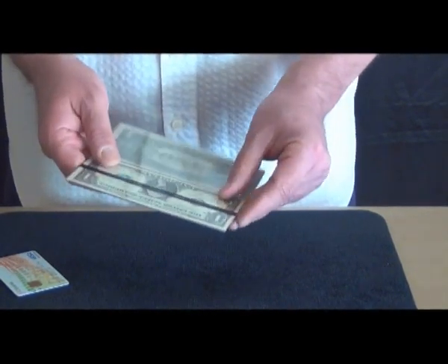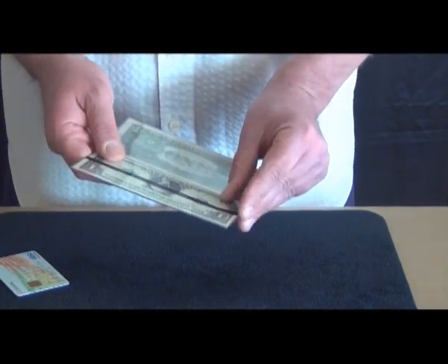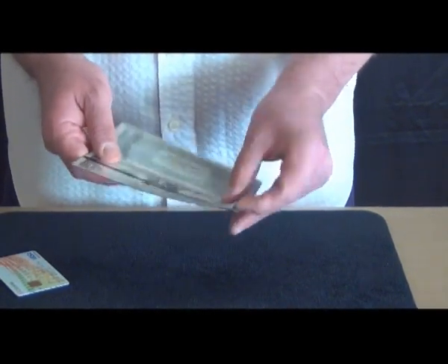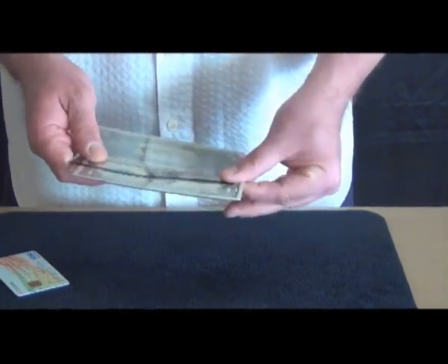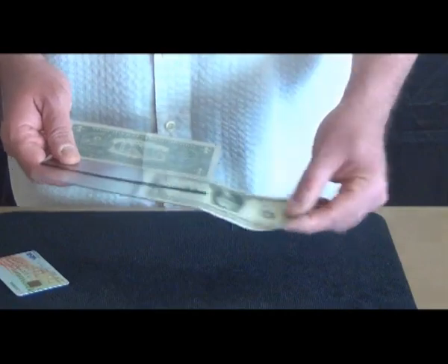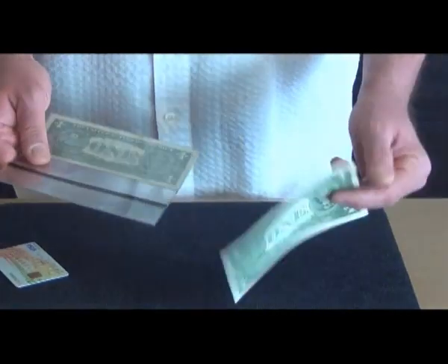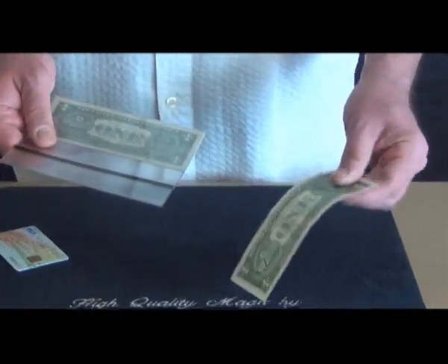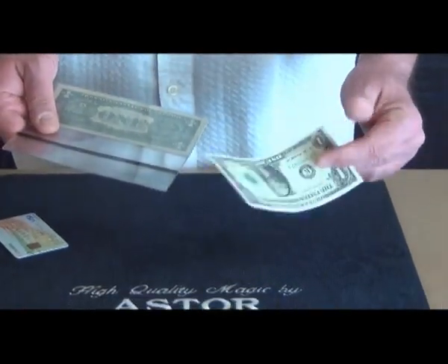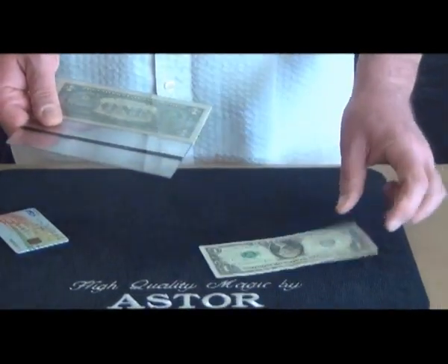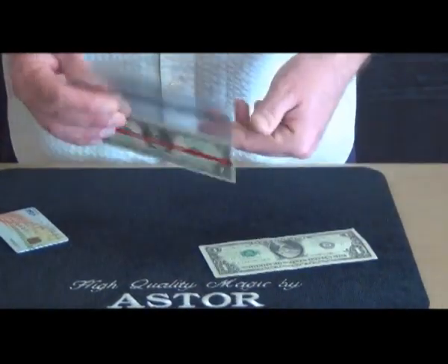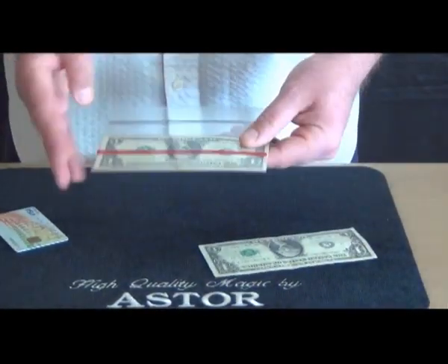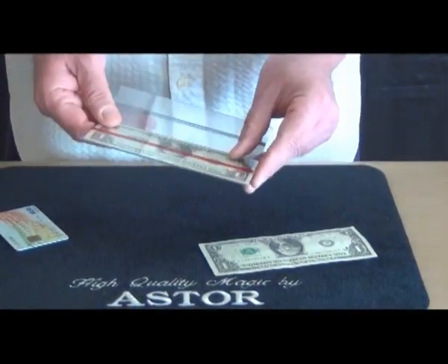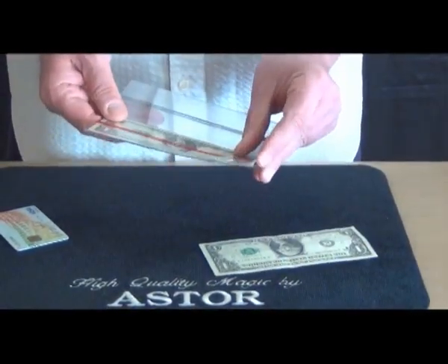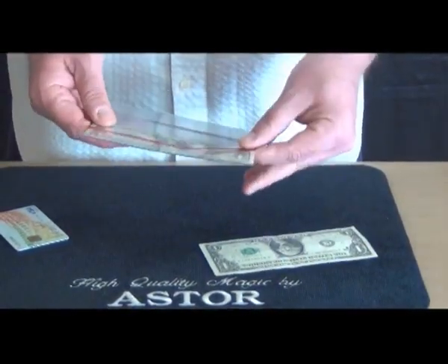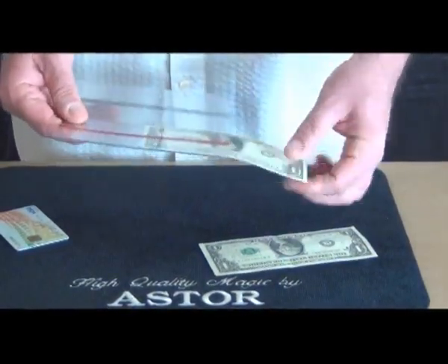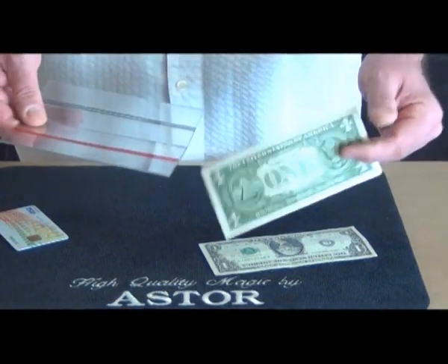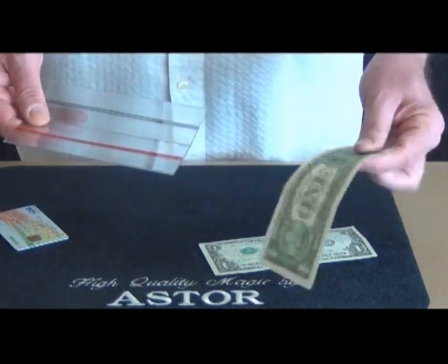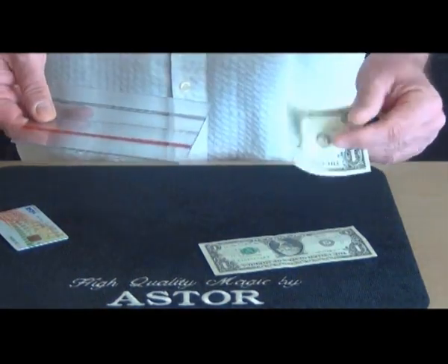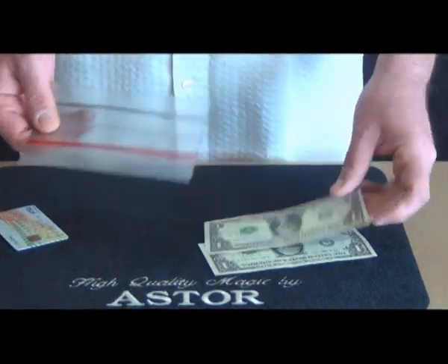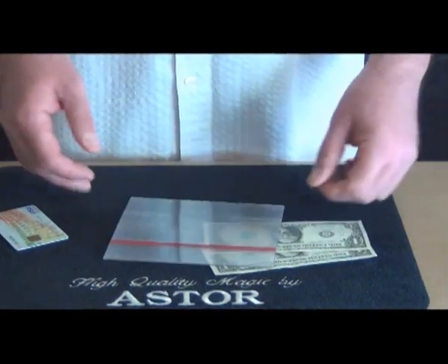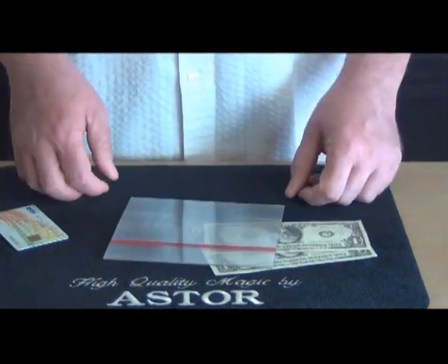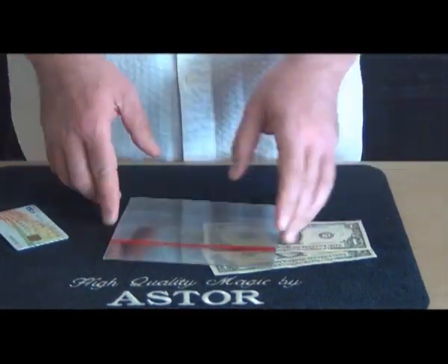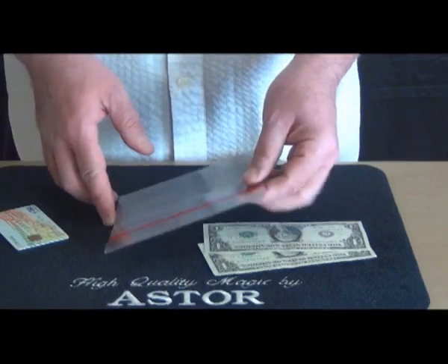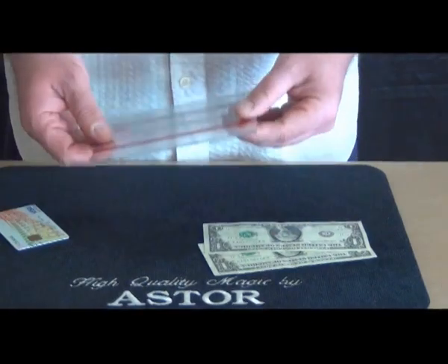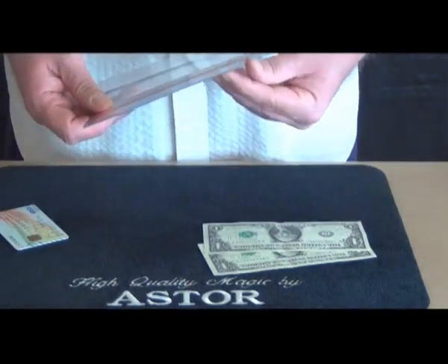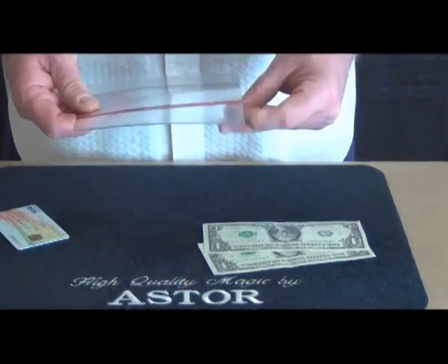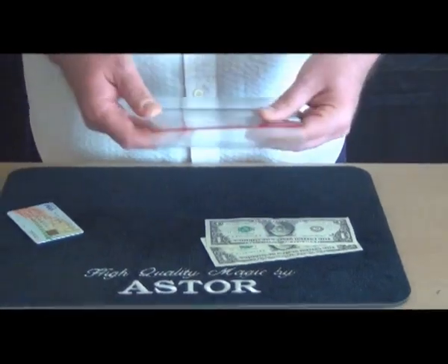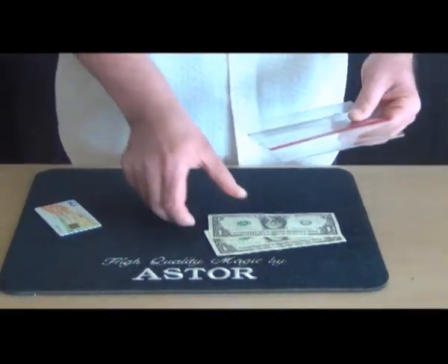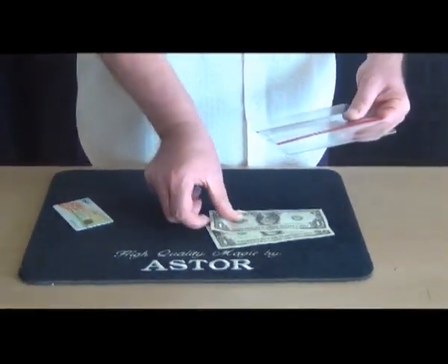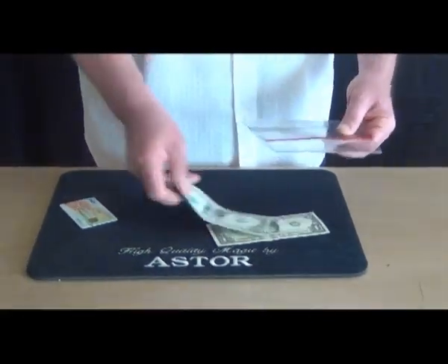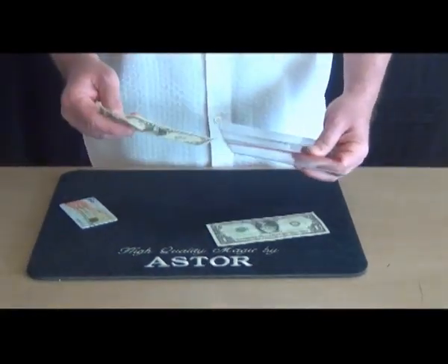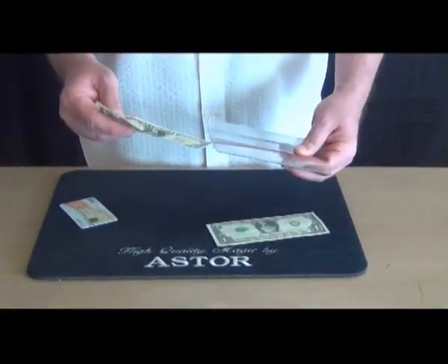The spectators can check the banknotes and the holder too. After they check everything, I place the banknotes back in the holder.